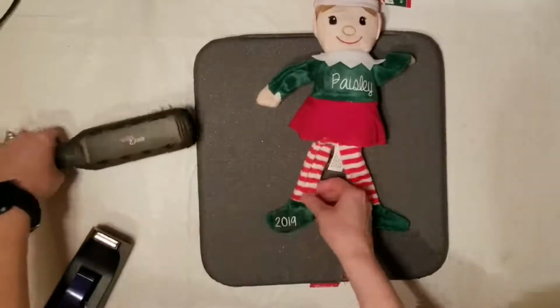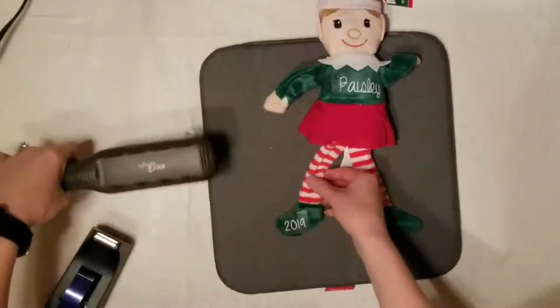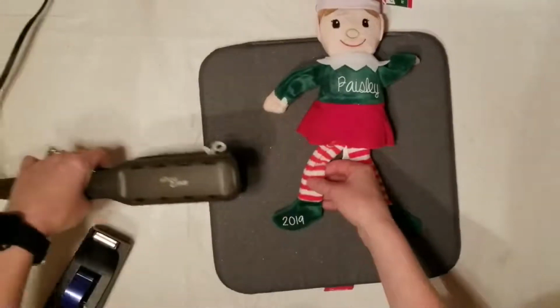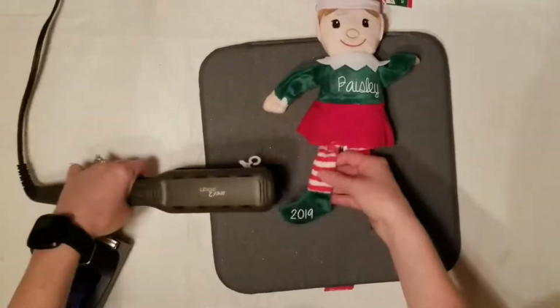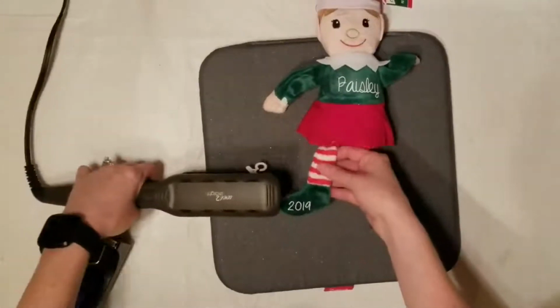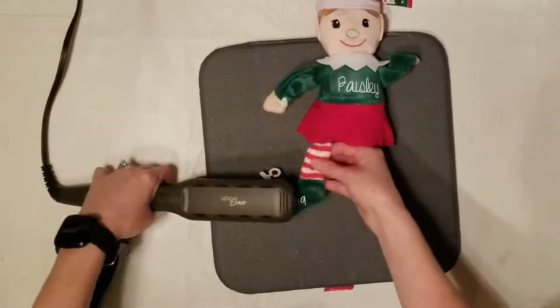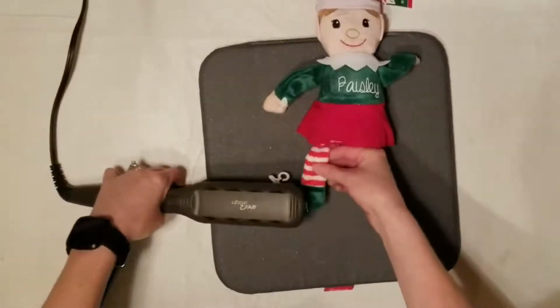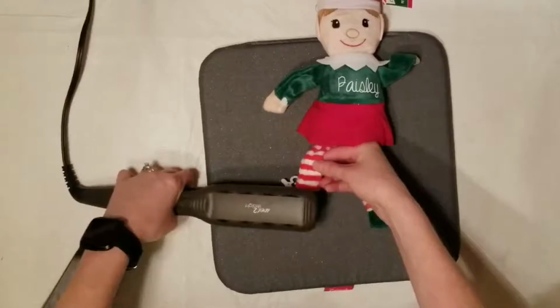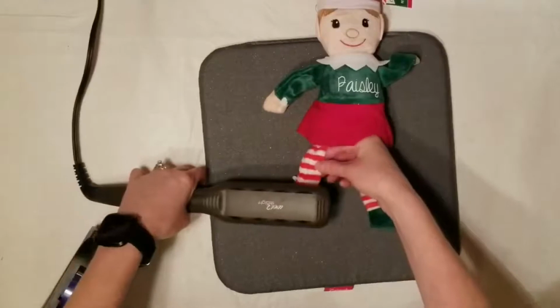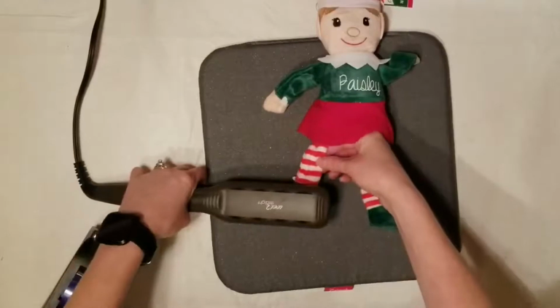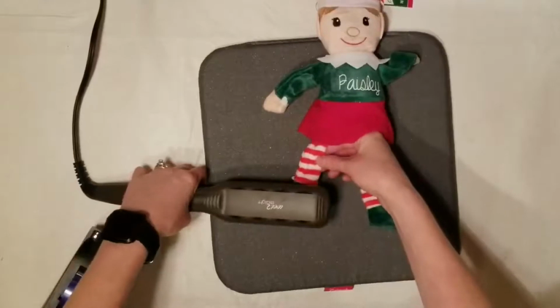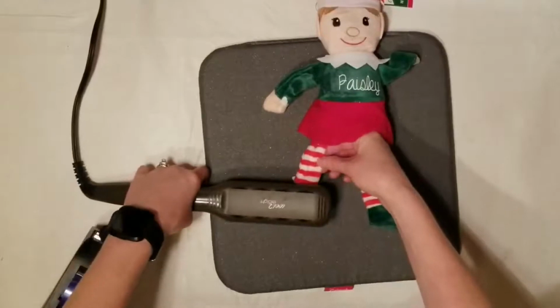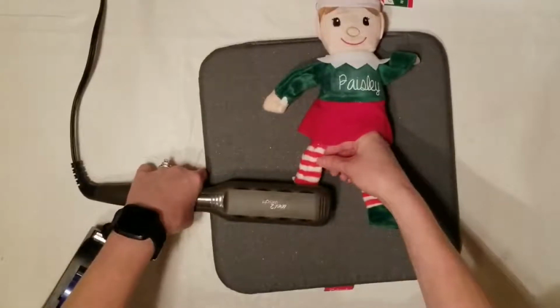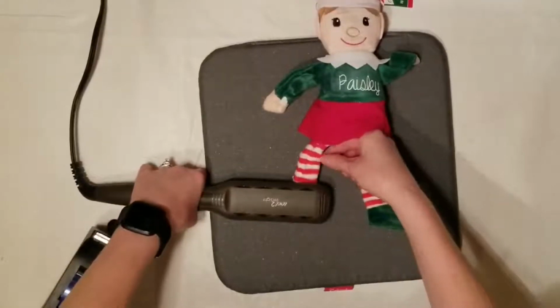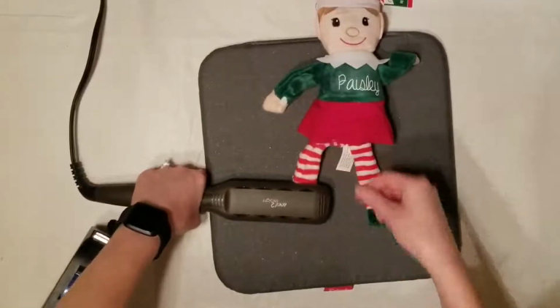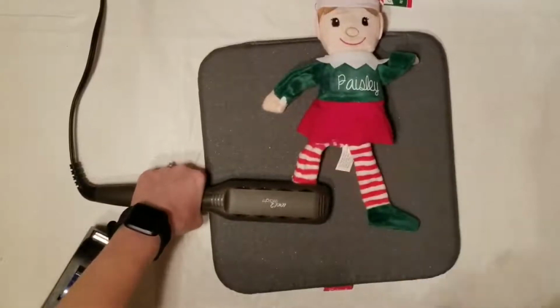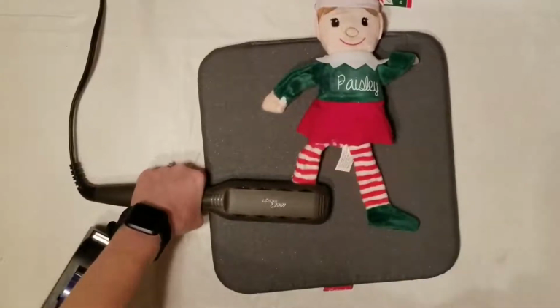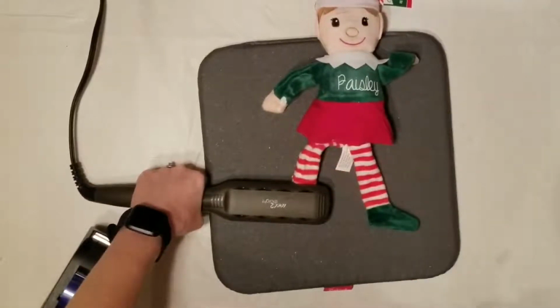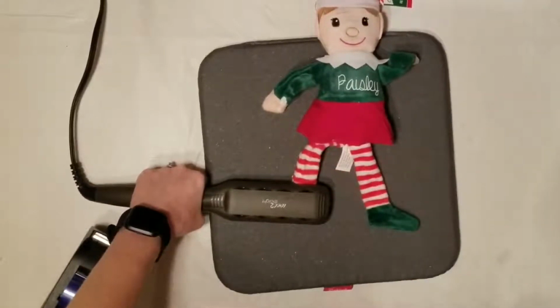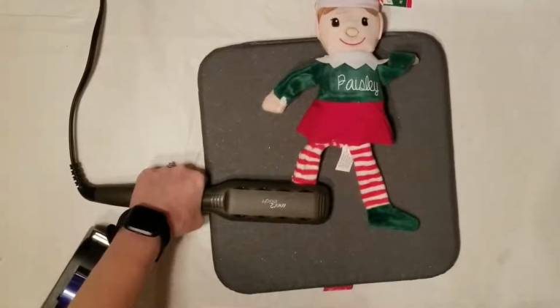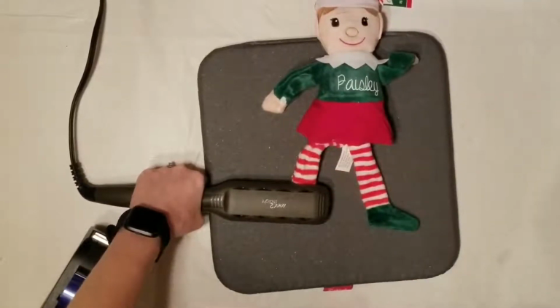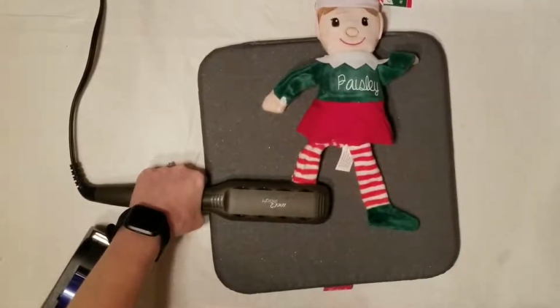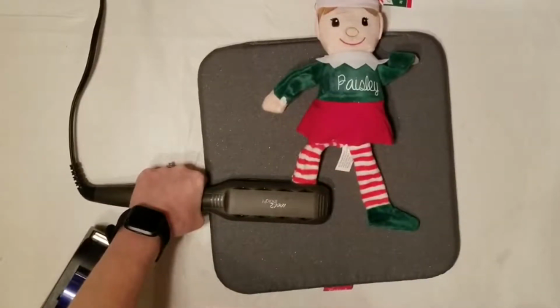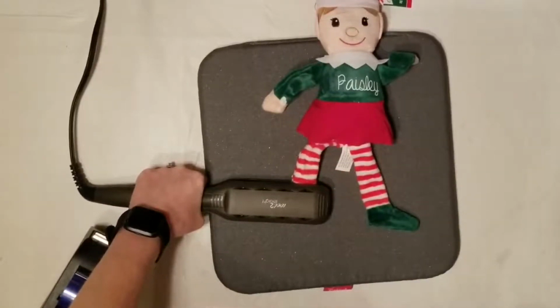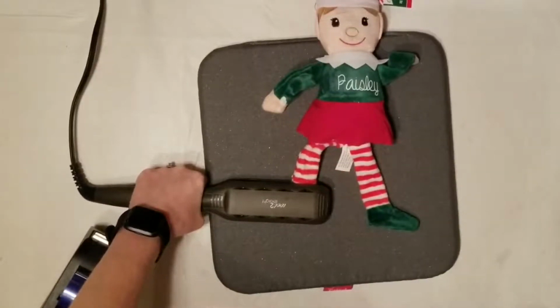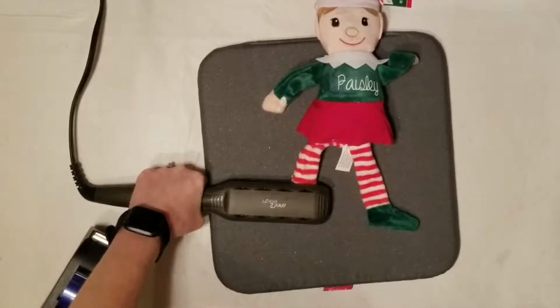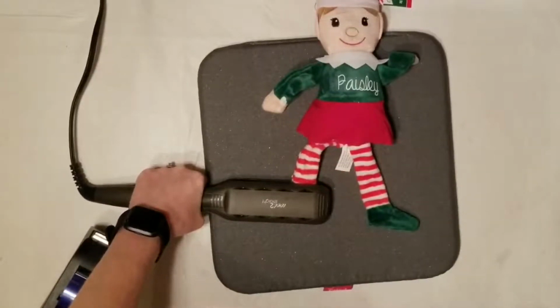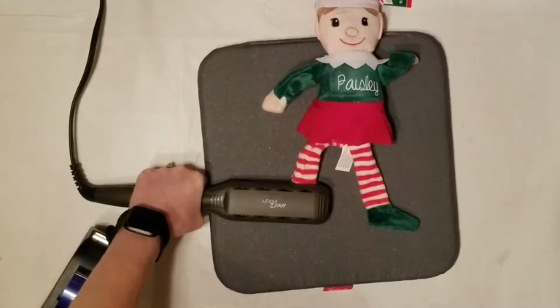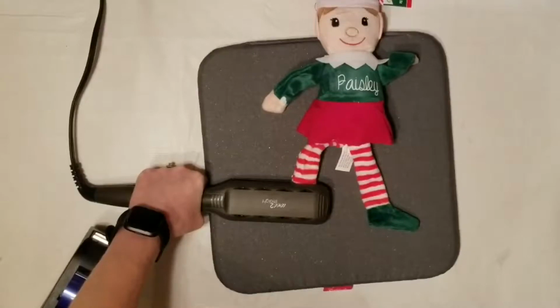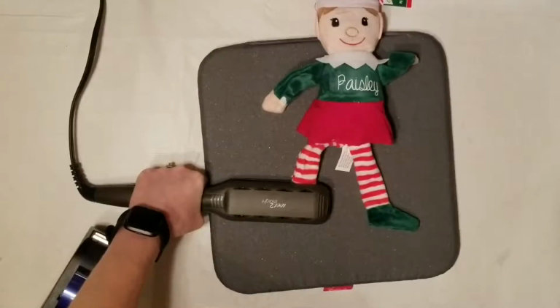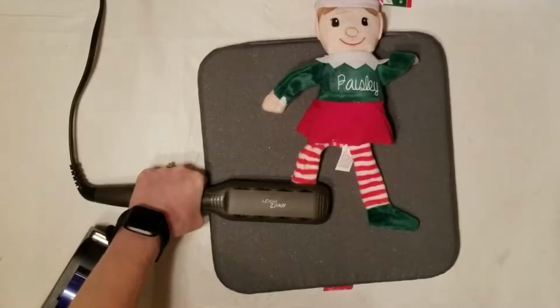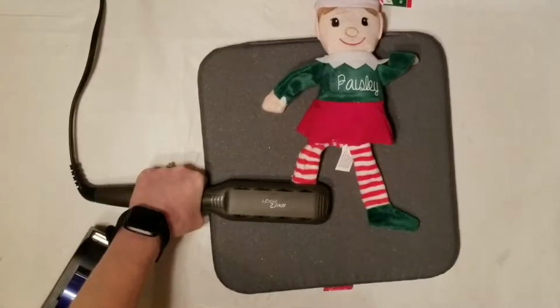You can always adapt the year to be any year that you would like. Go ahead and press down on that for another 30 seconds.